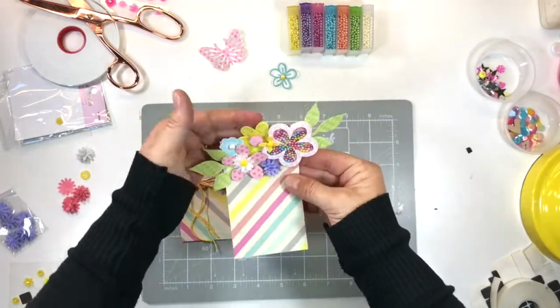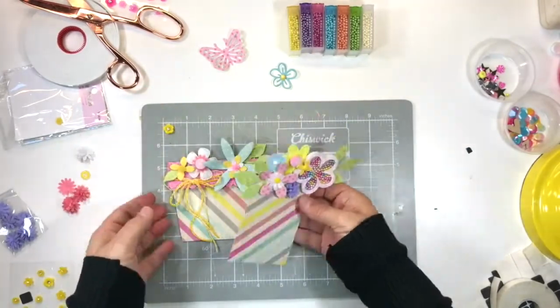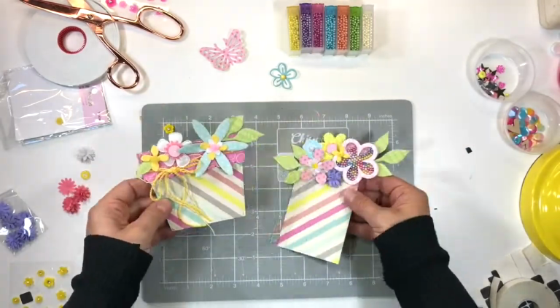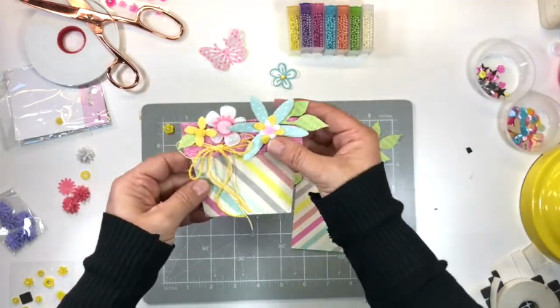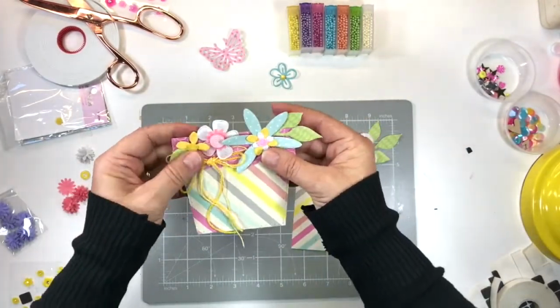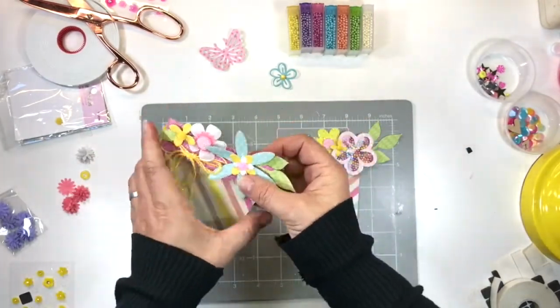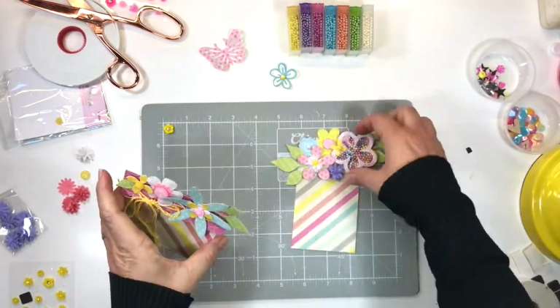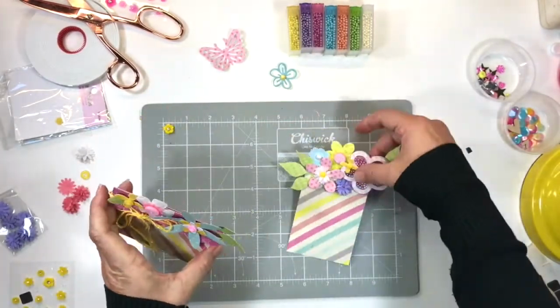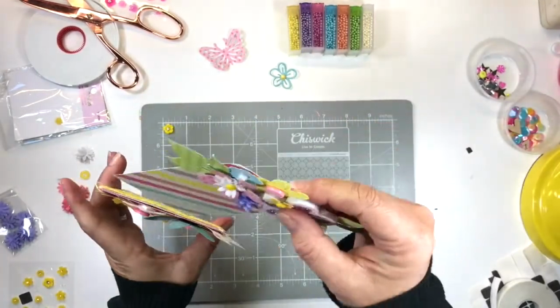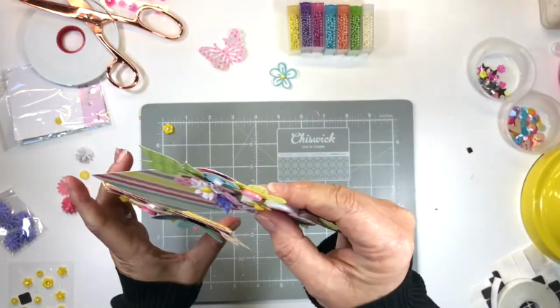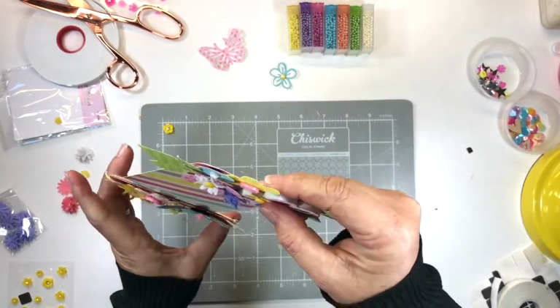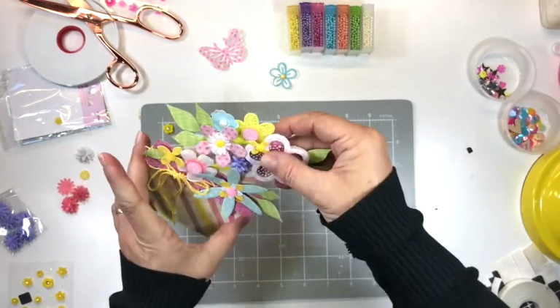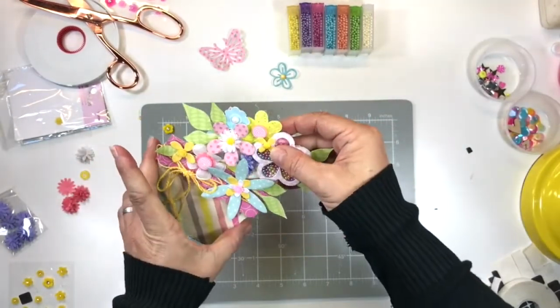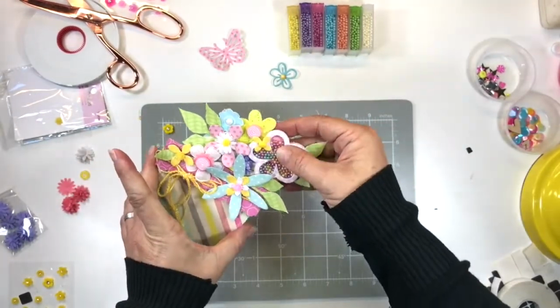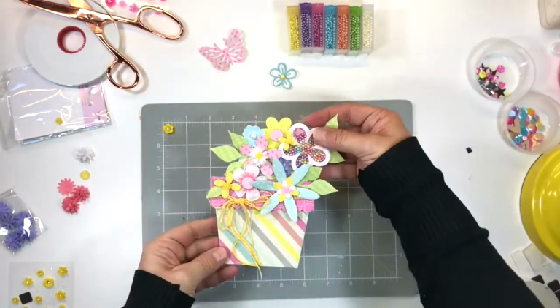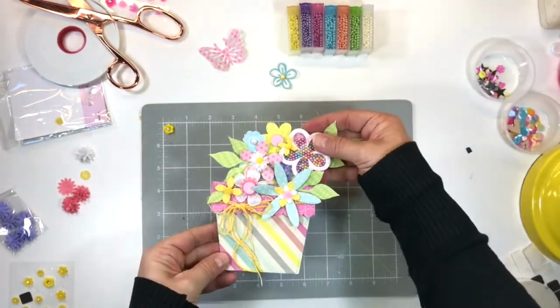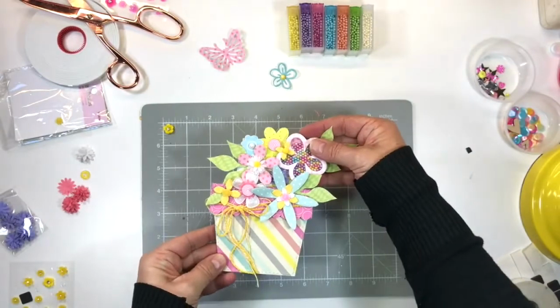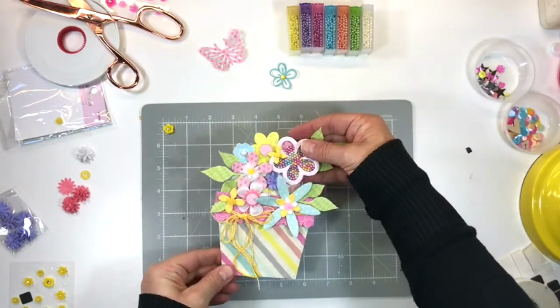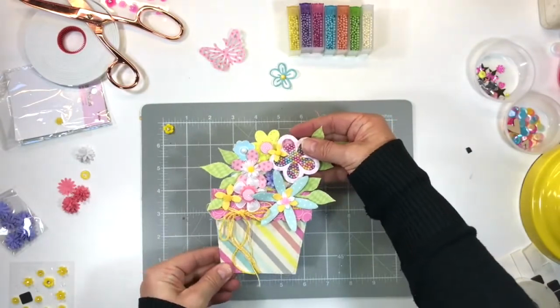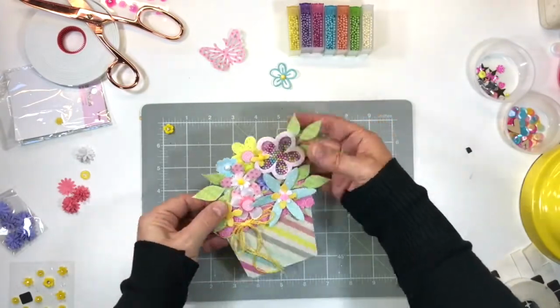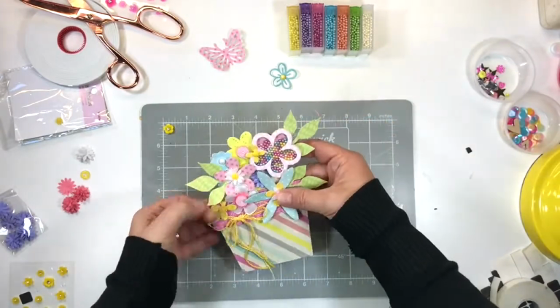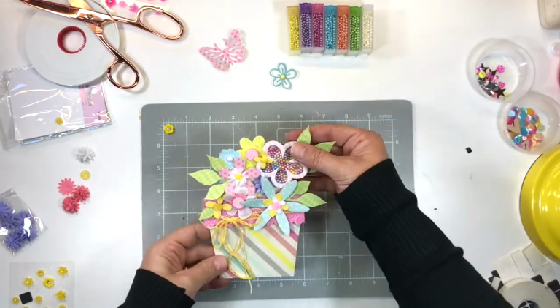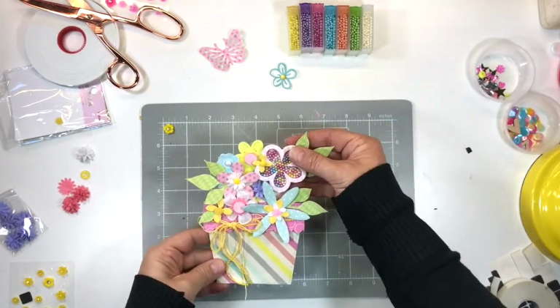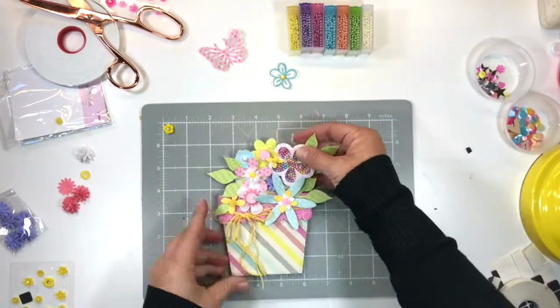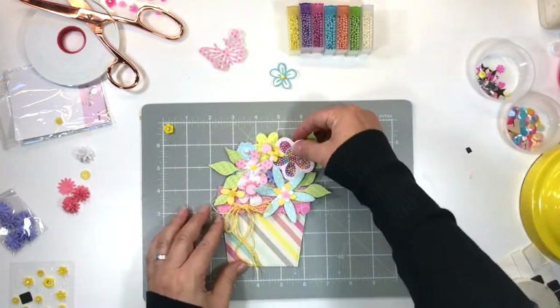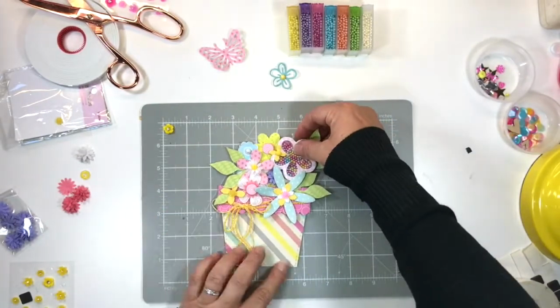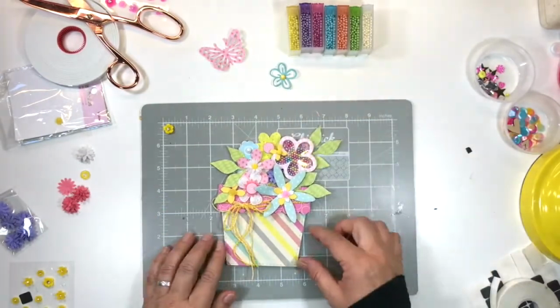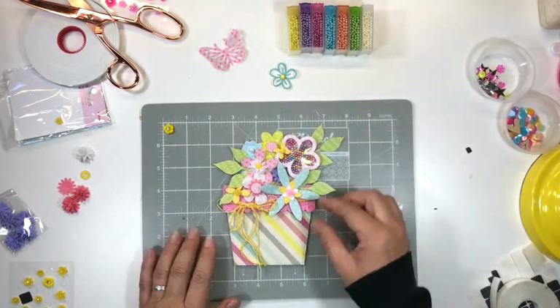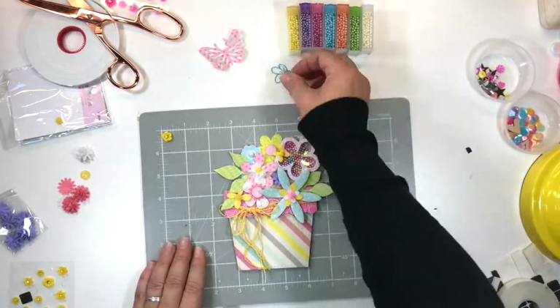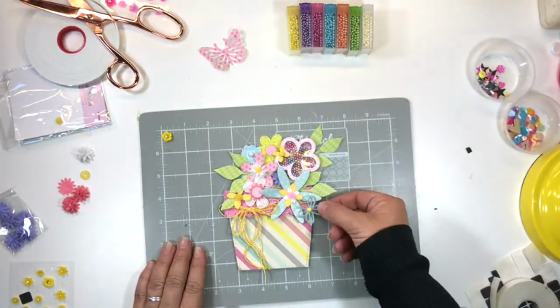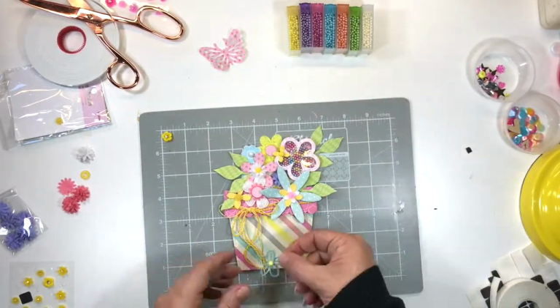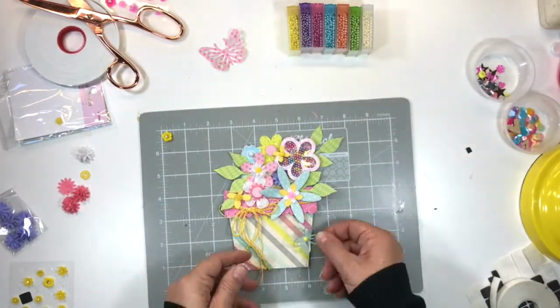Here we have the tag completed, we have the pot completed — it slips into the little slot and voila, we have a beautiful floral arrangement.